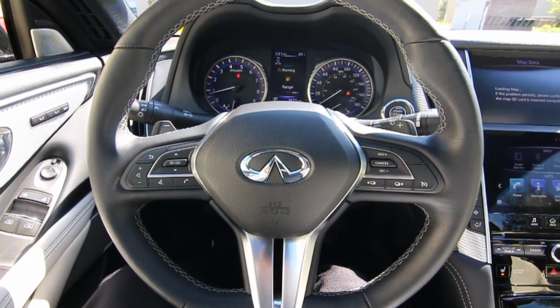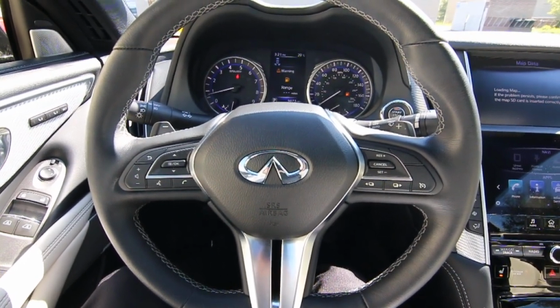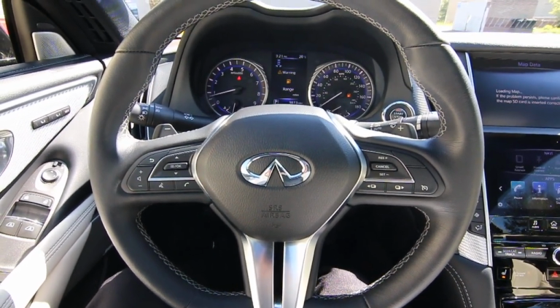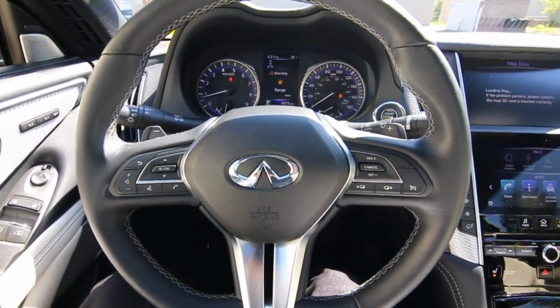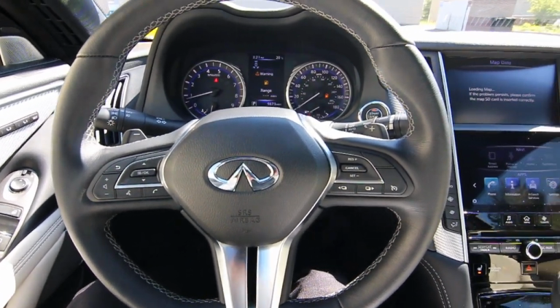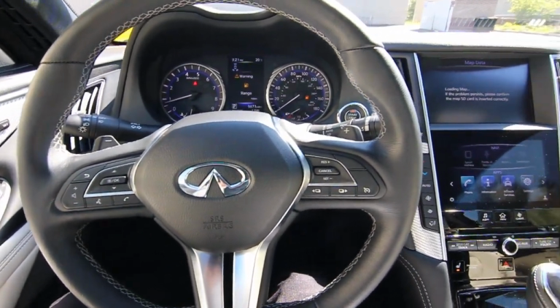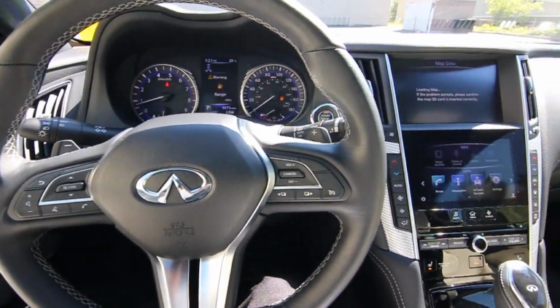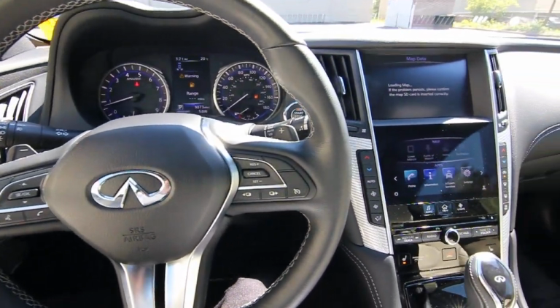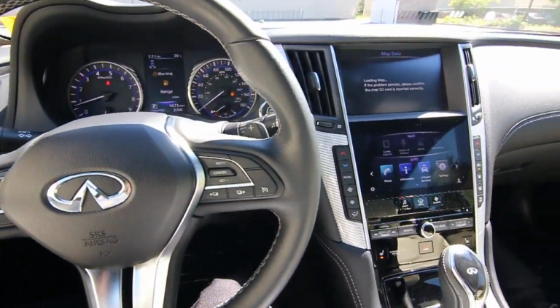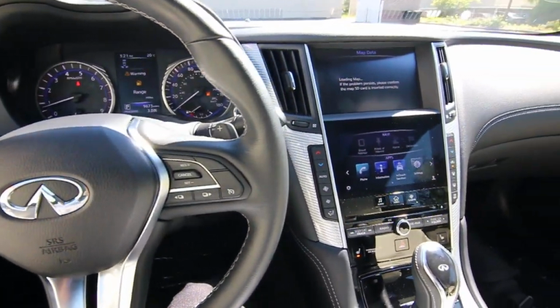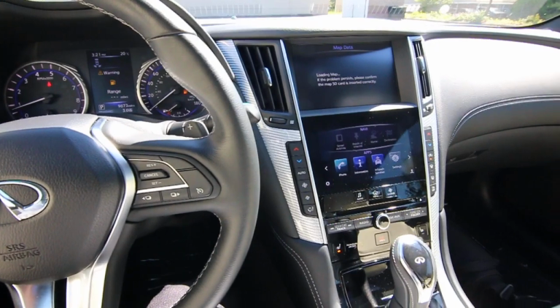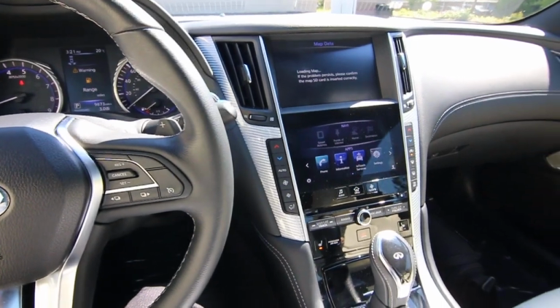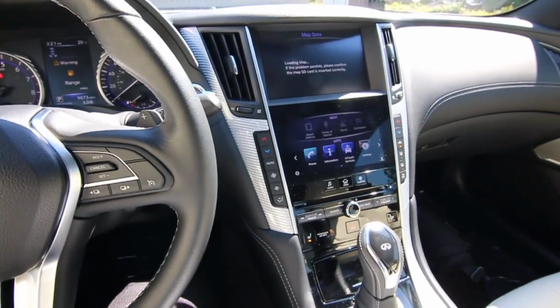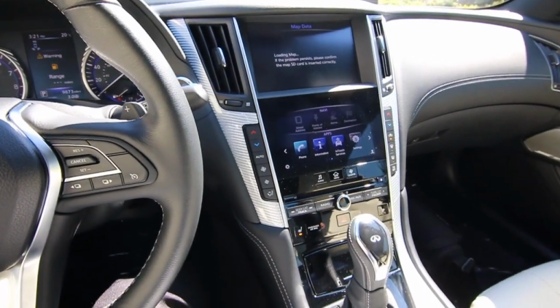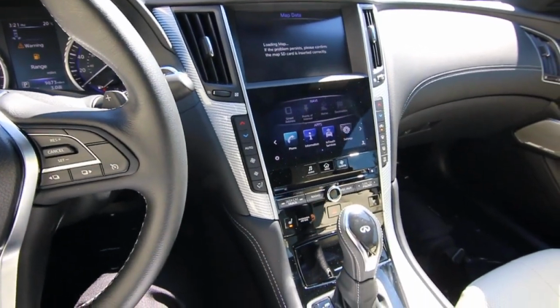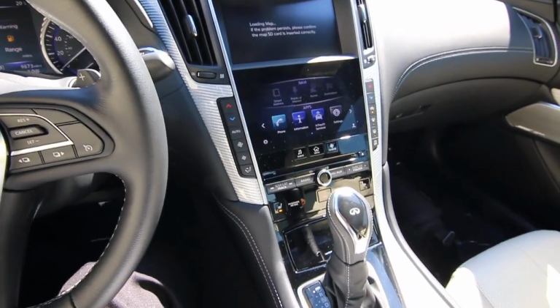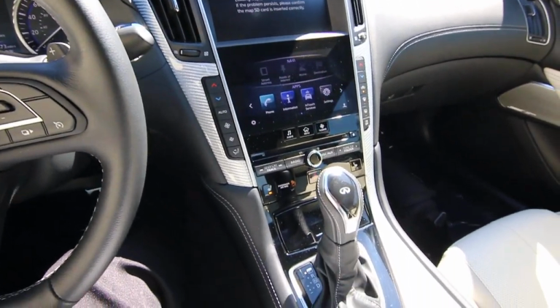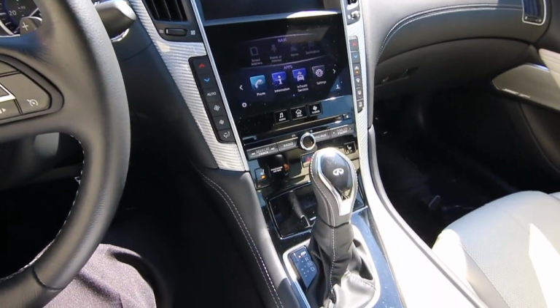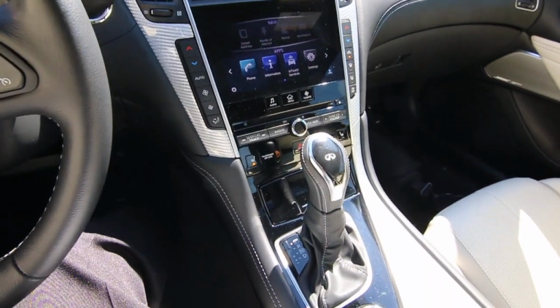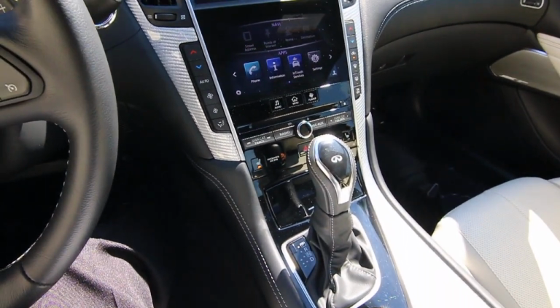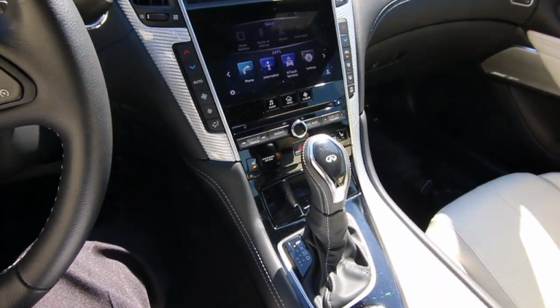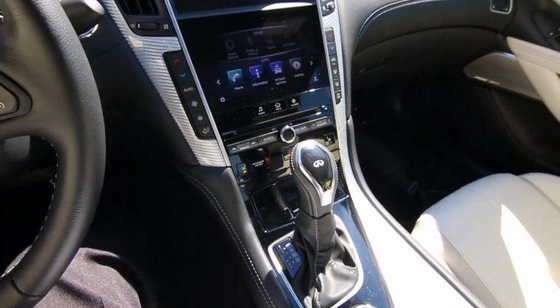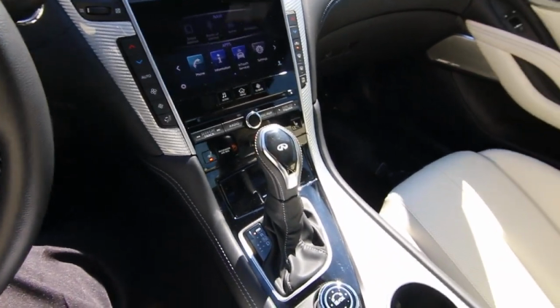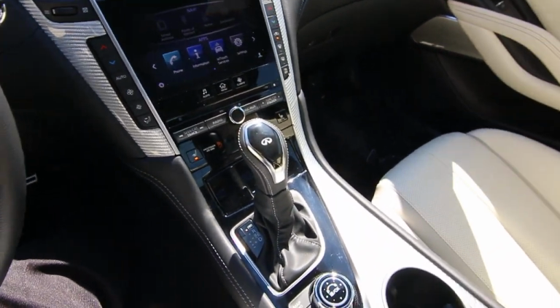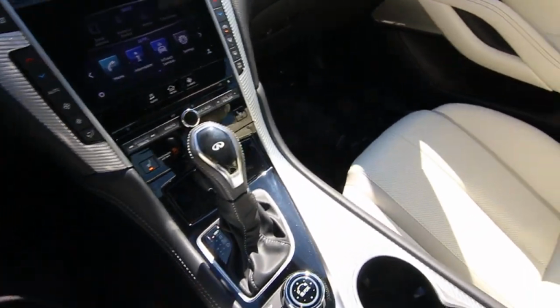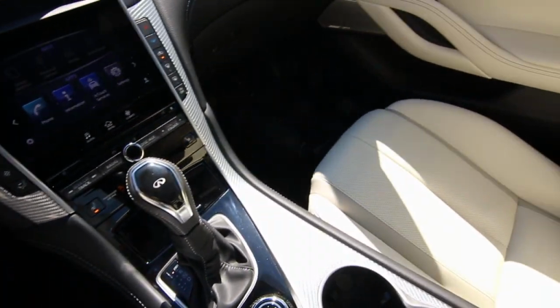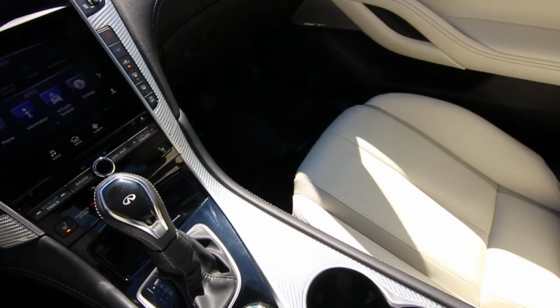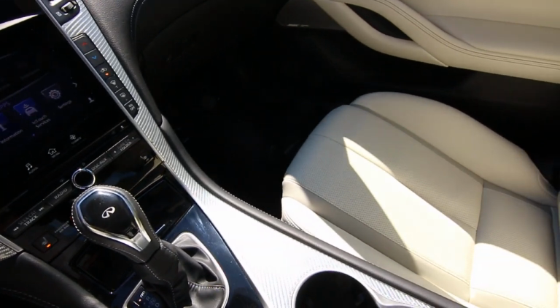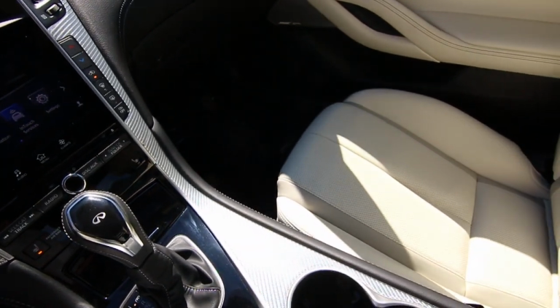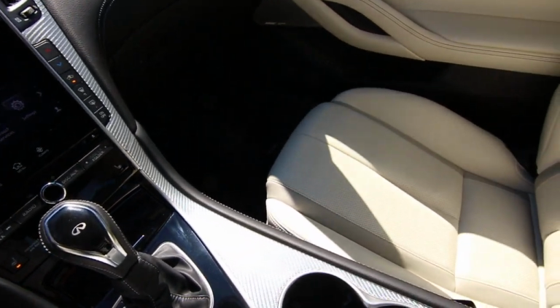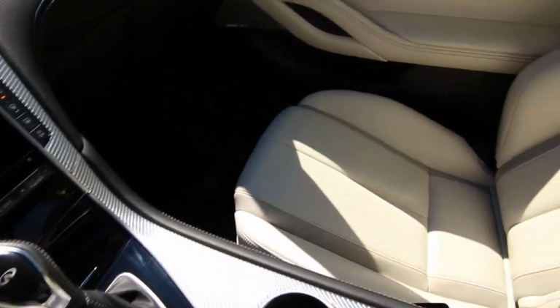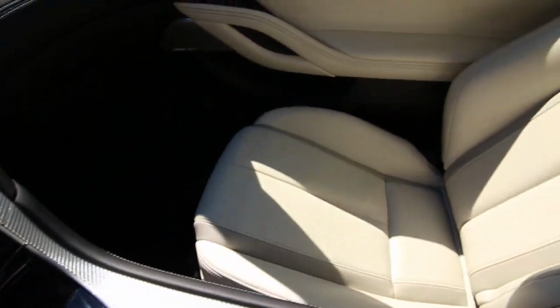Hello, Joe here from Infinity of Tacoma. I'm here to tell you about this beautiful 2018 Infinity Q60 Red Sport 400 all-wheel drive.